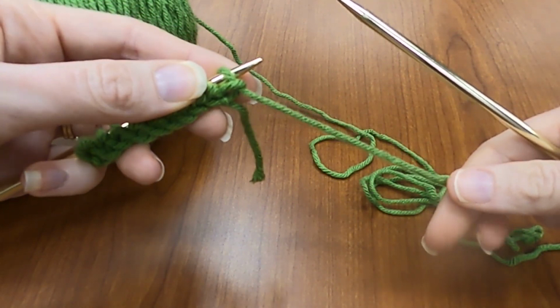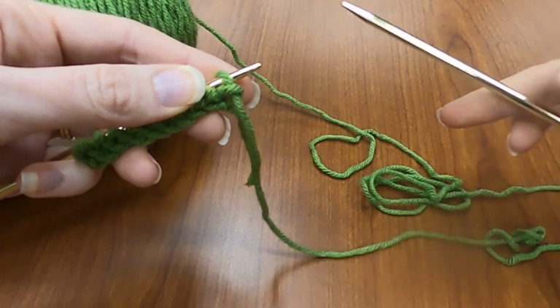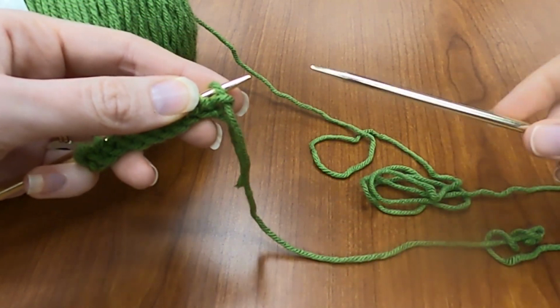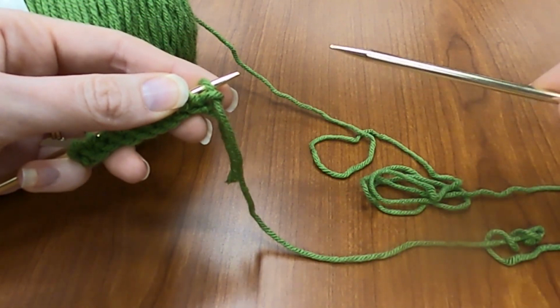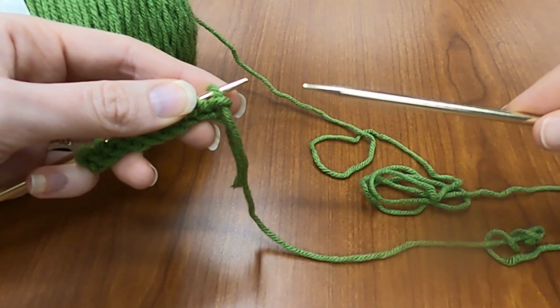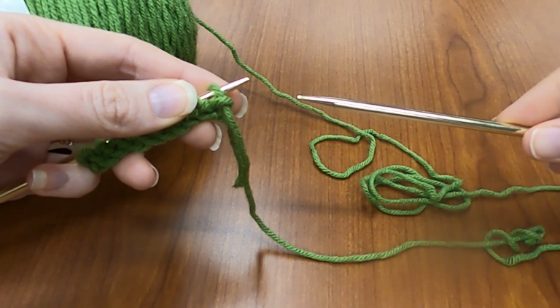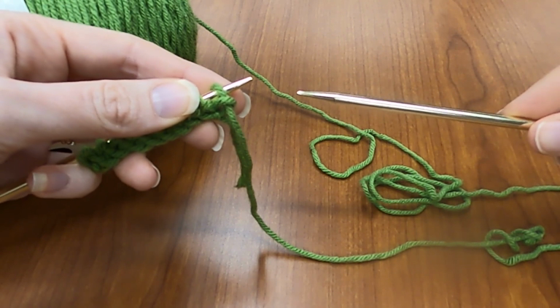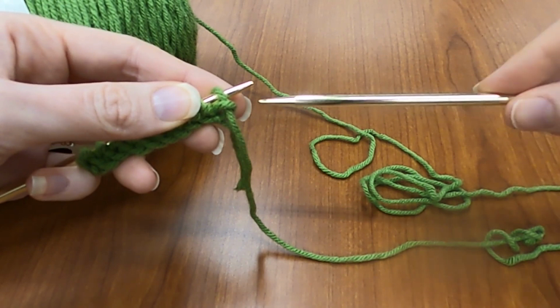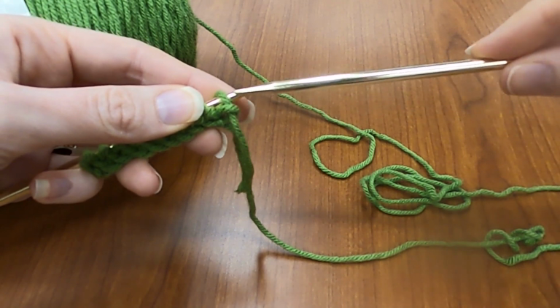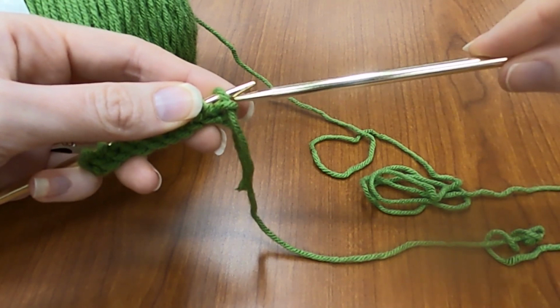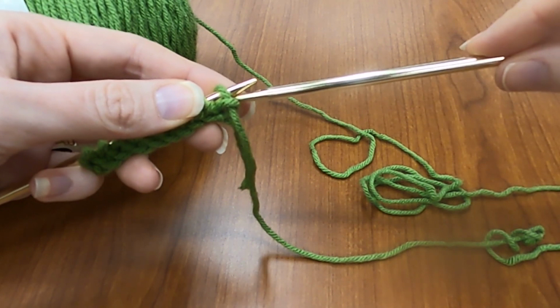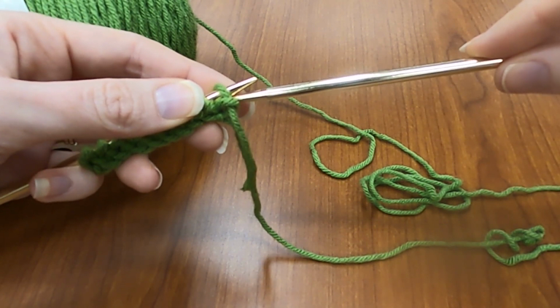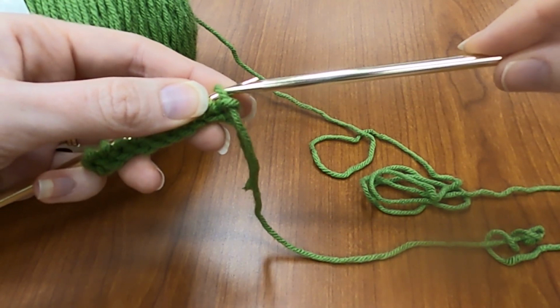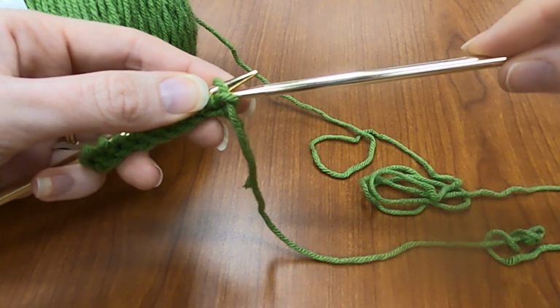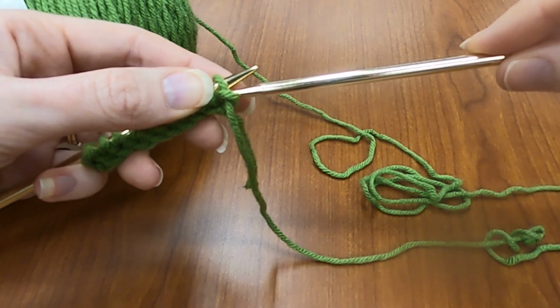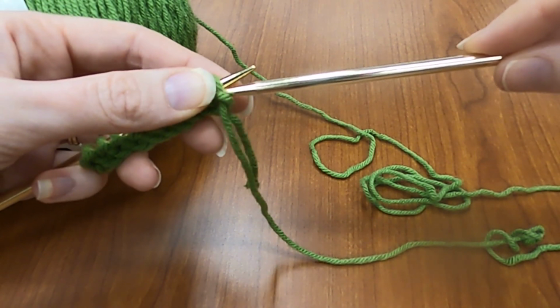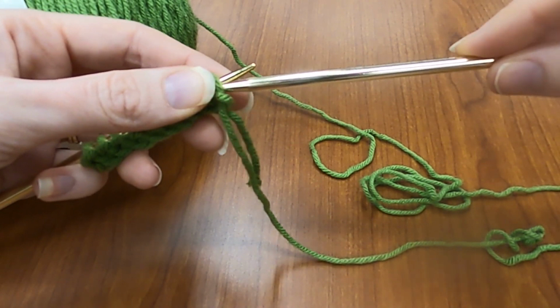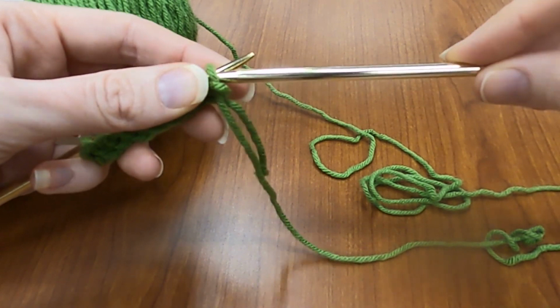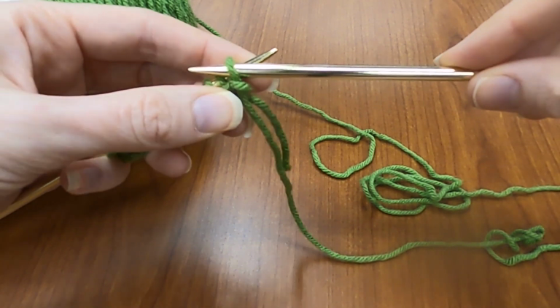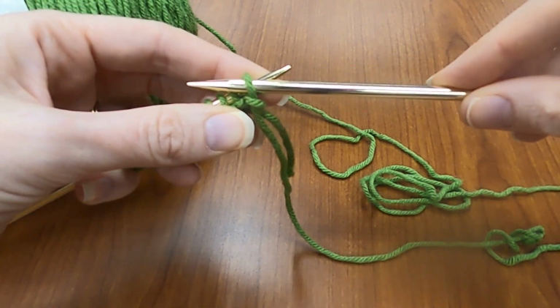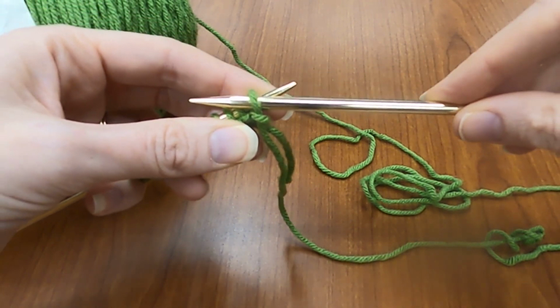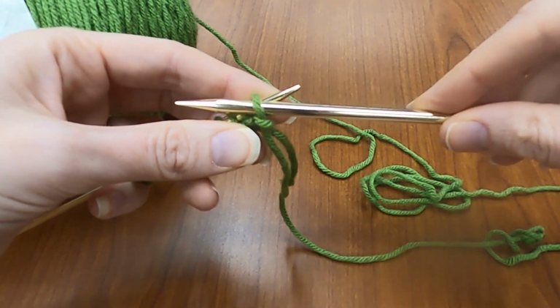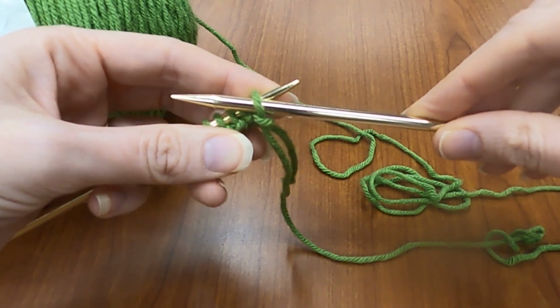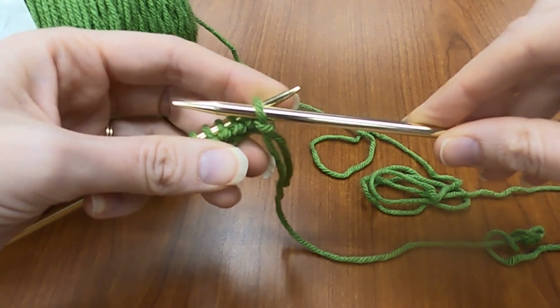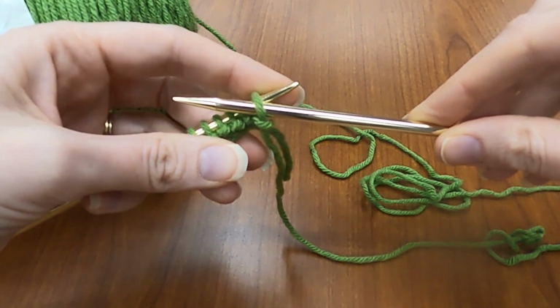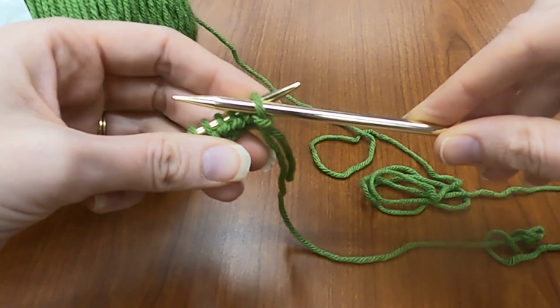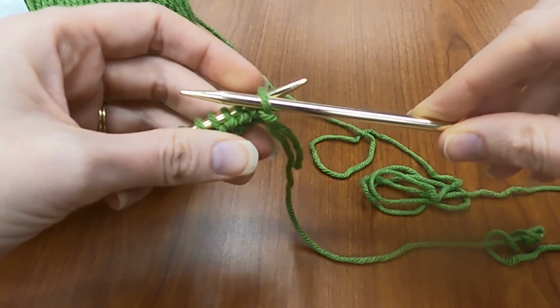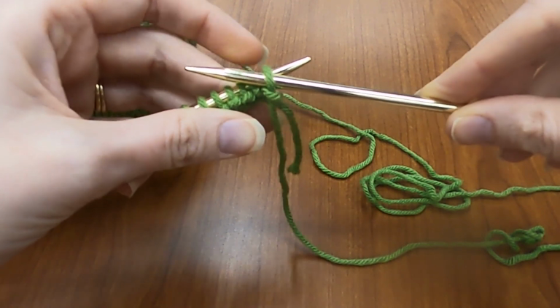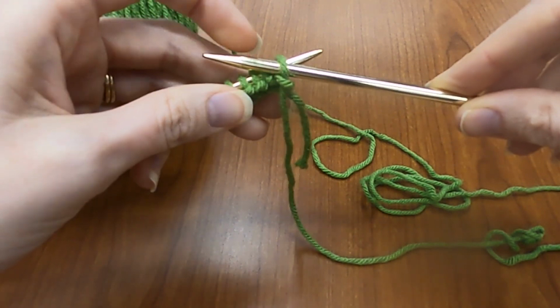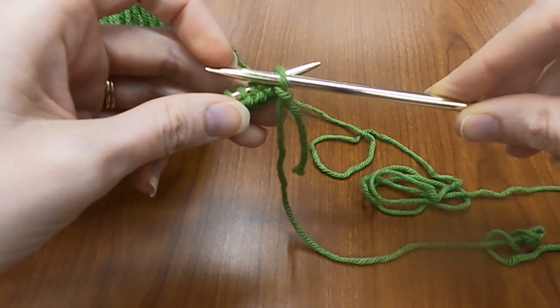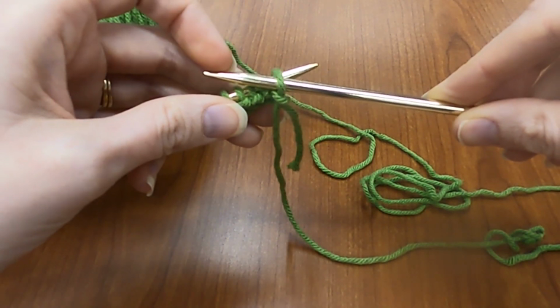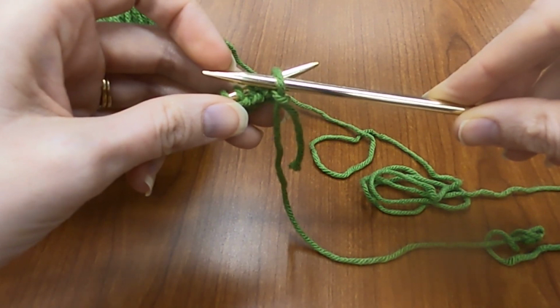This time, I'm going to take my needle and insert it down and in front of the other needle. See how they crisscross opposite?